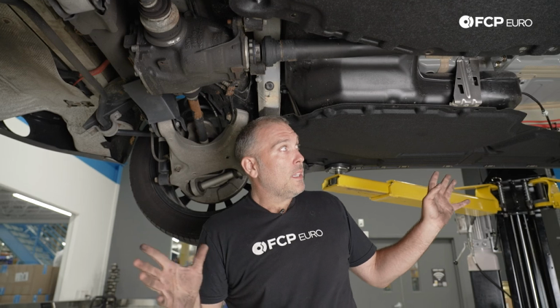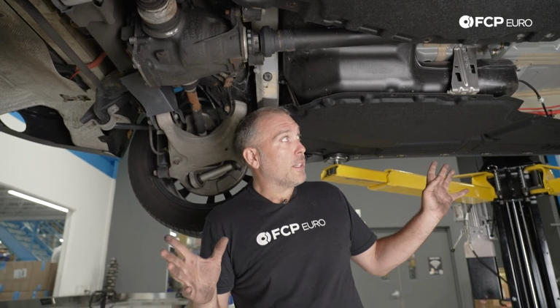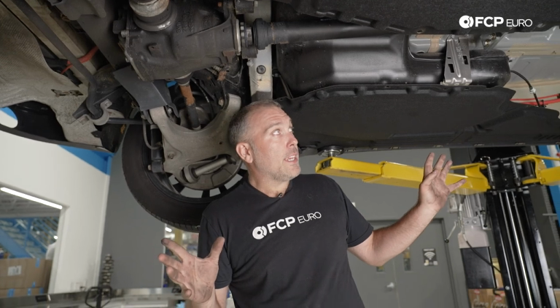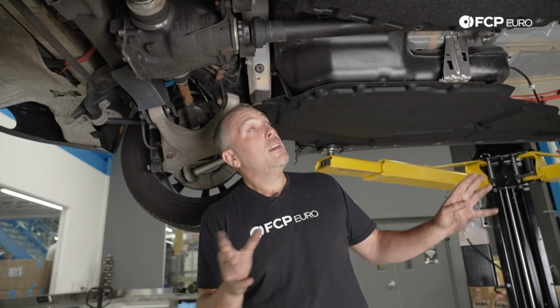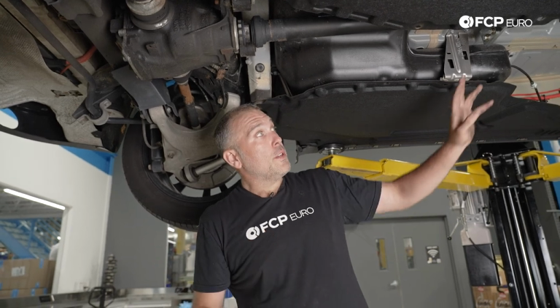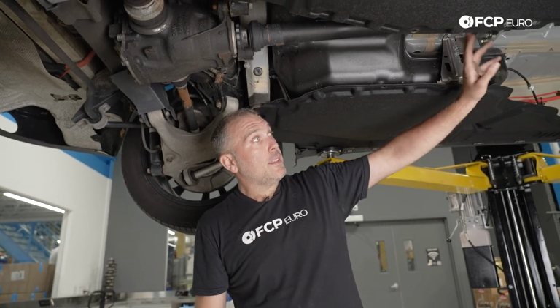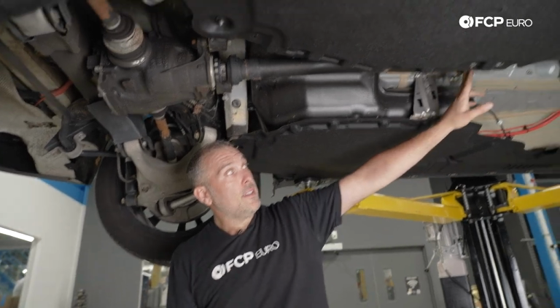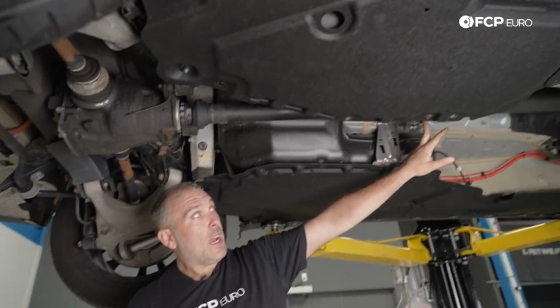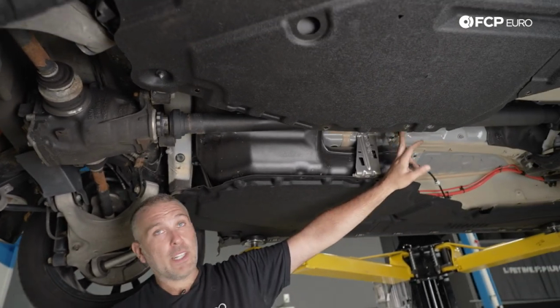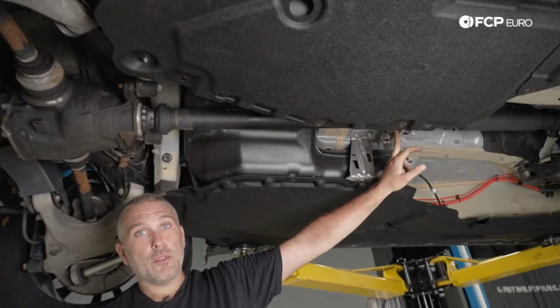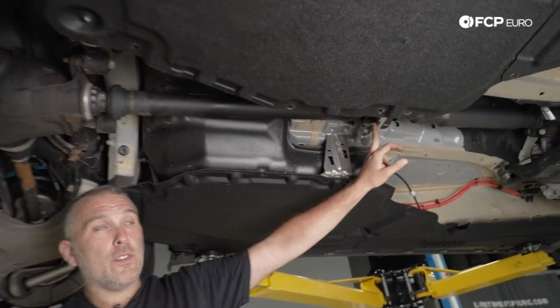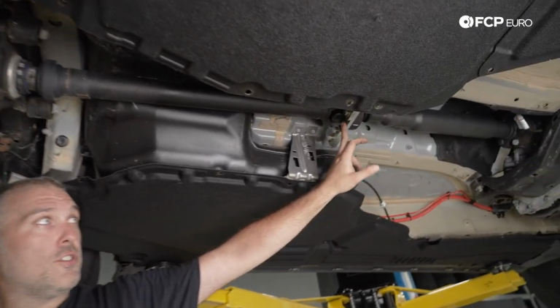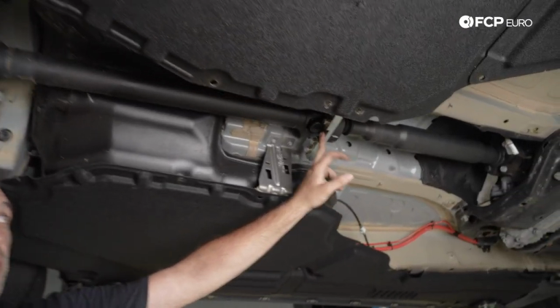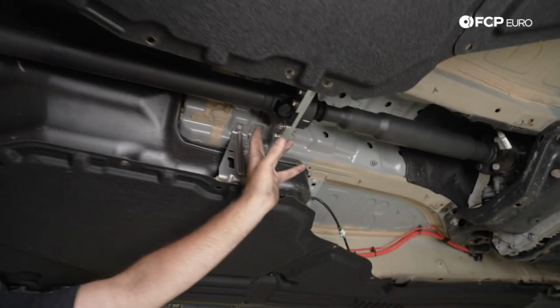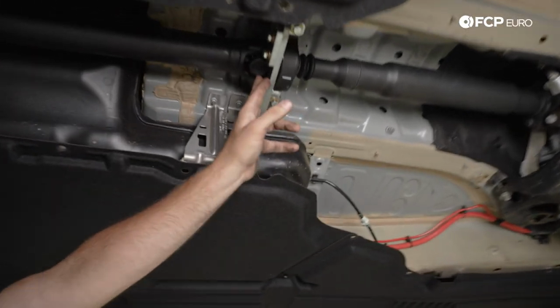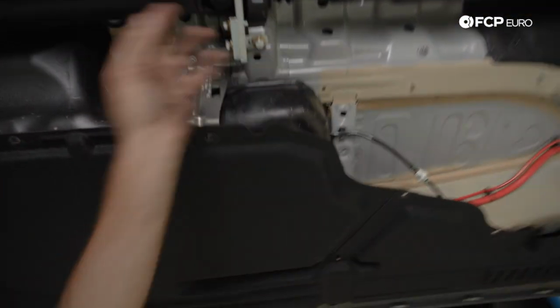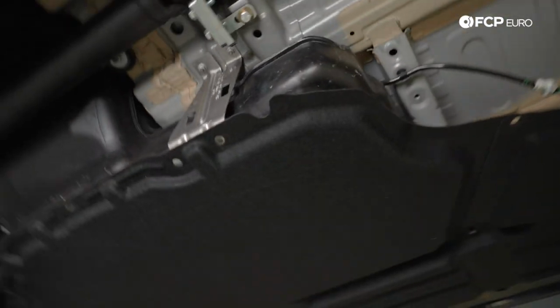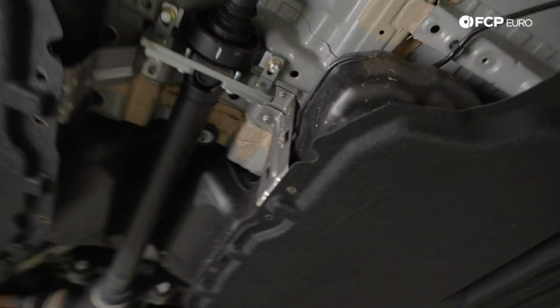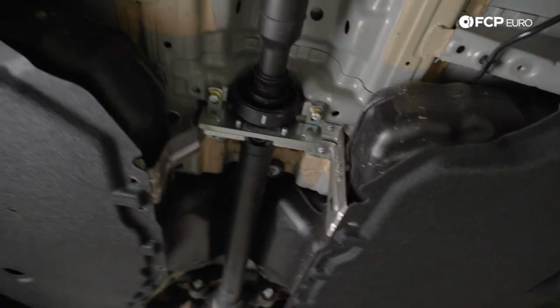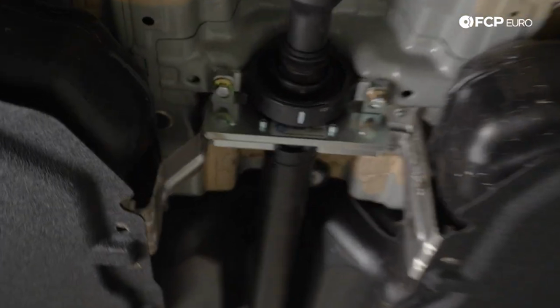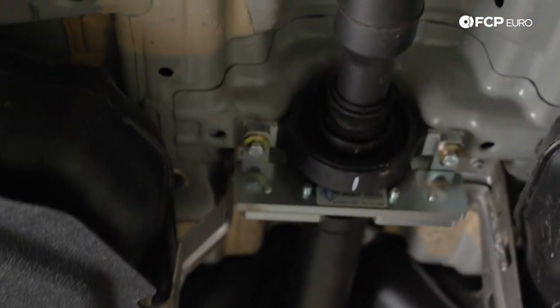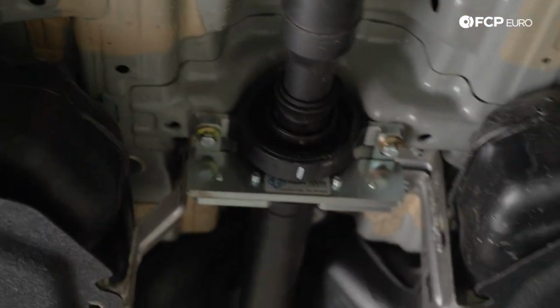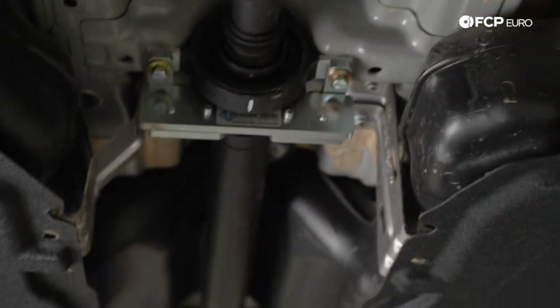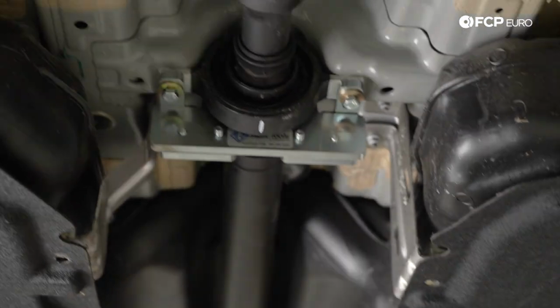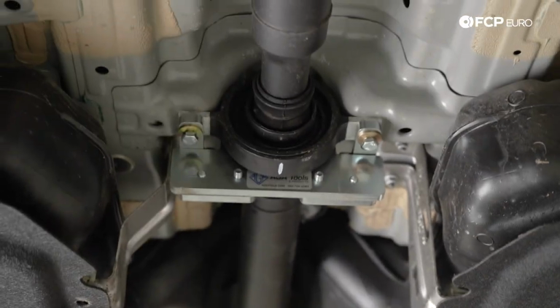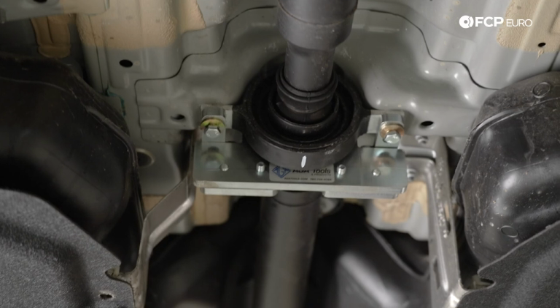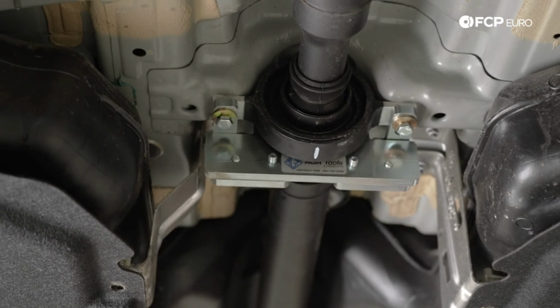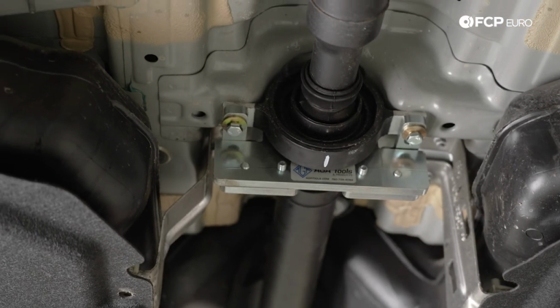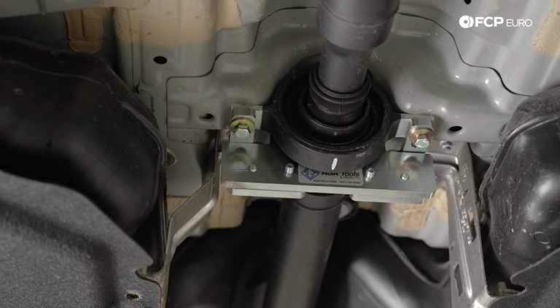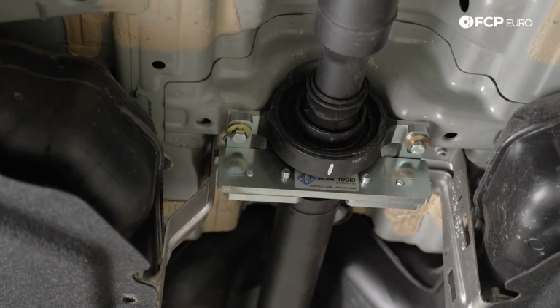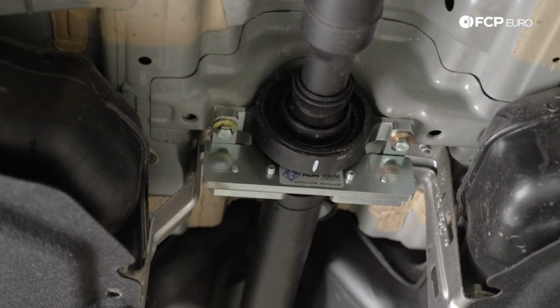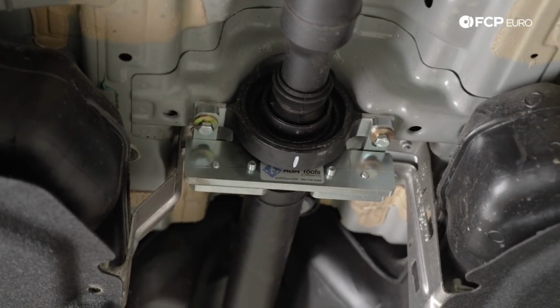In this particular case we're using this drive shaft counter-hold tool from All German Auto. It basically holds on to the U-joint in the center of the drive shaft near the center support, which is going to allow us to break torque on this nut.